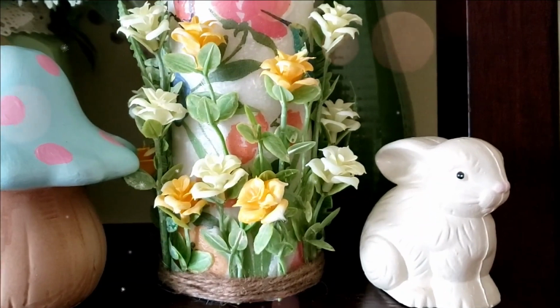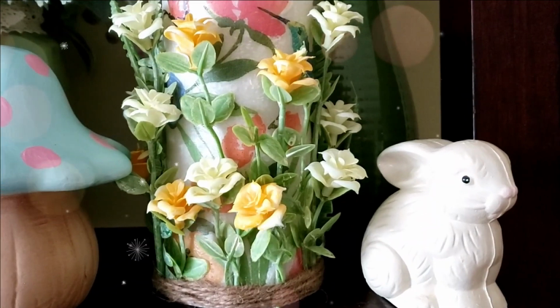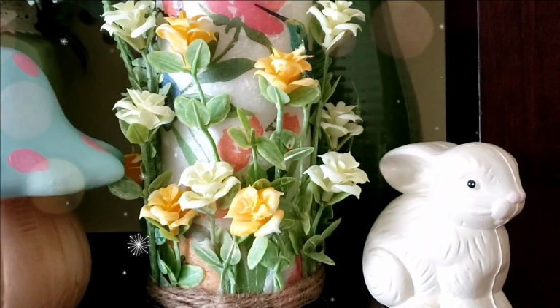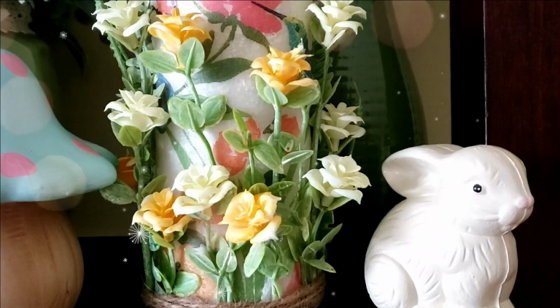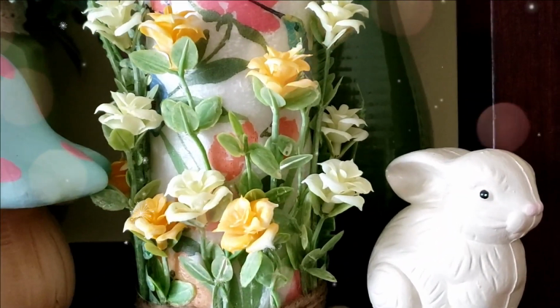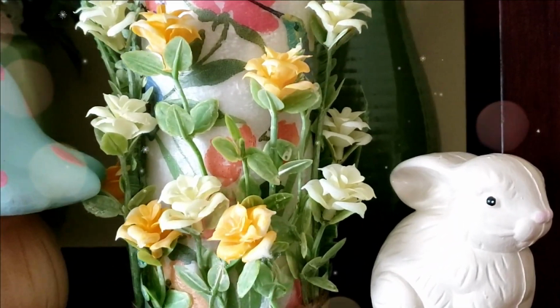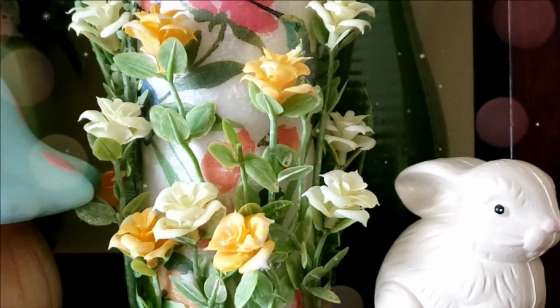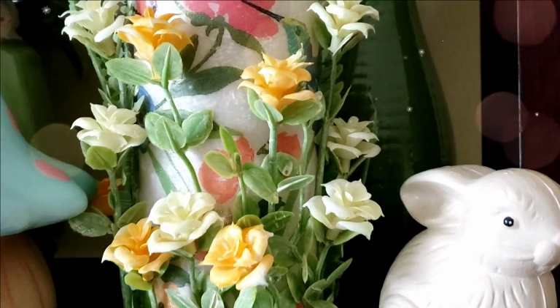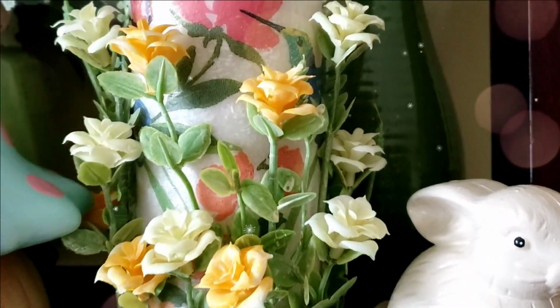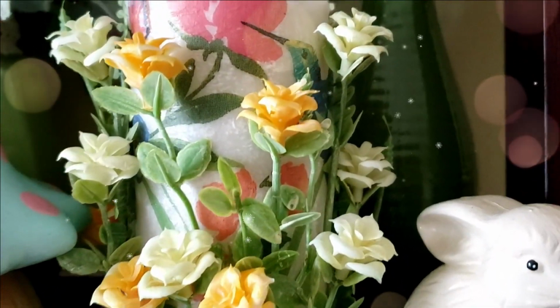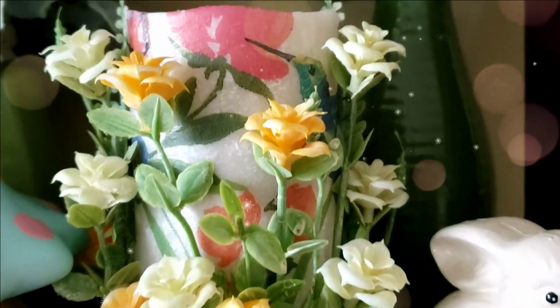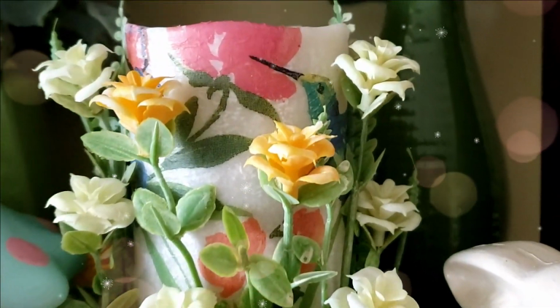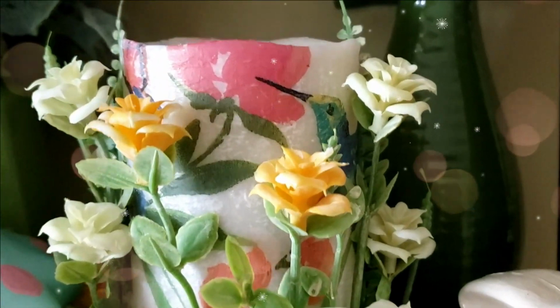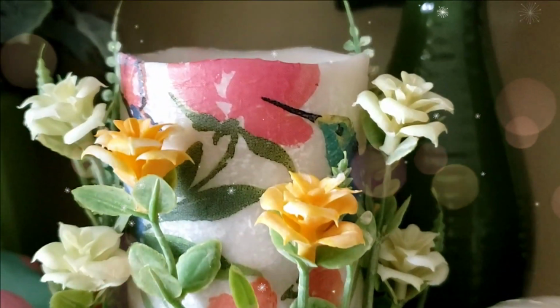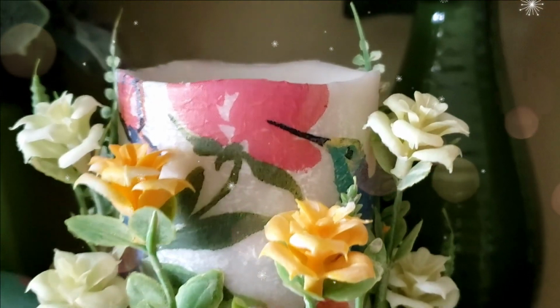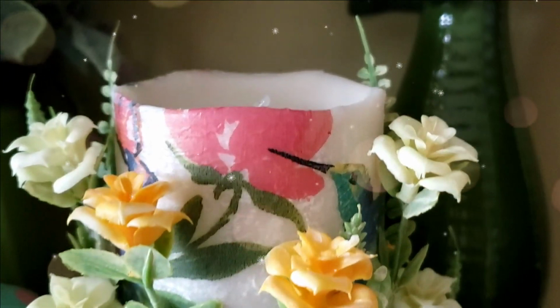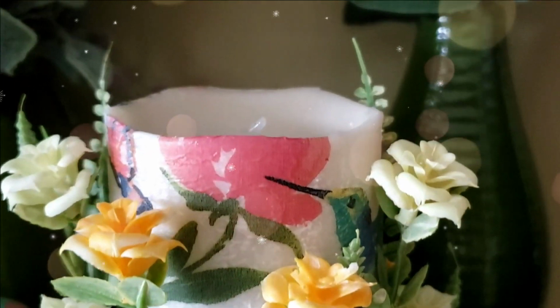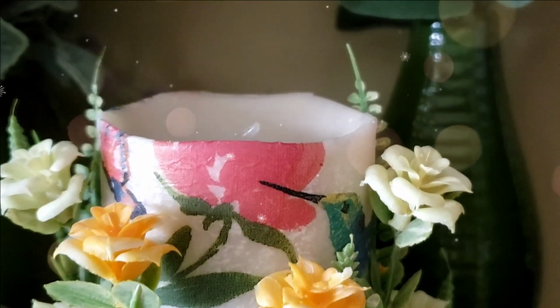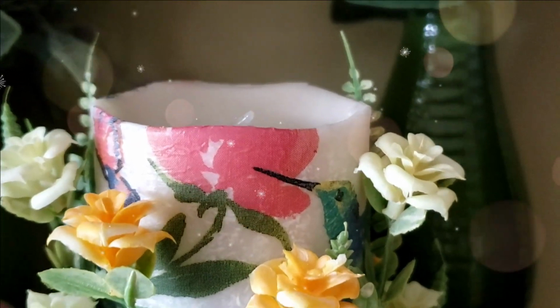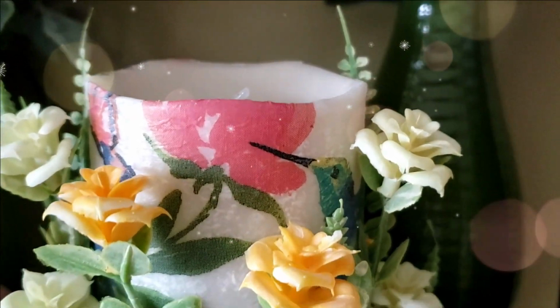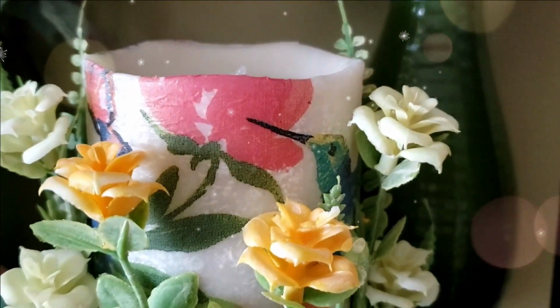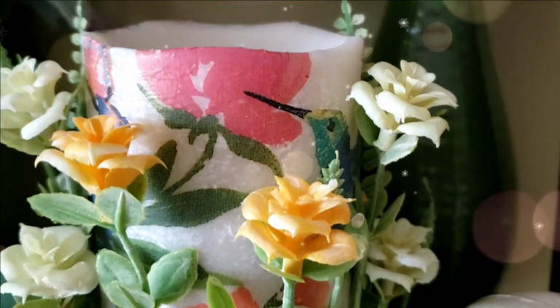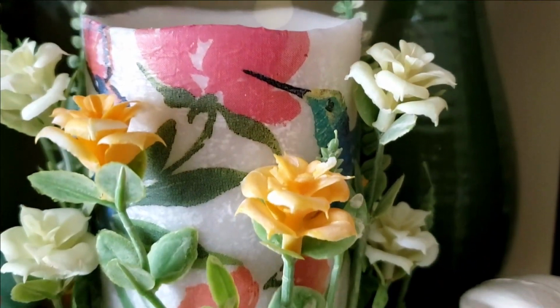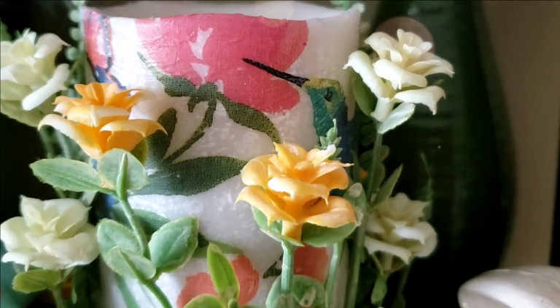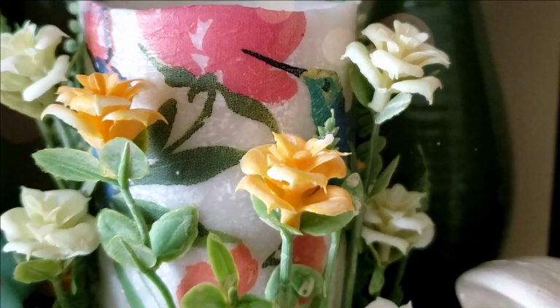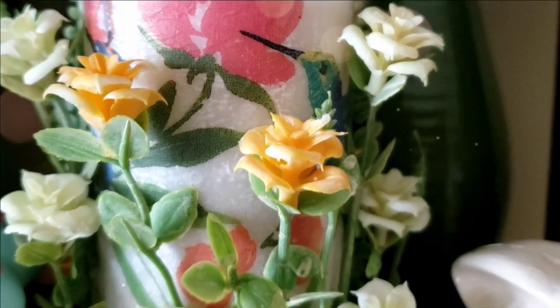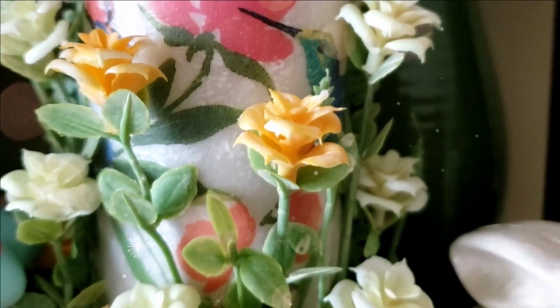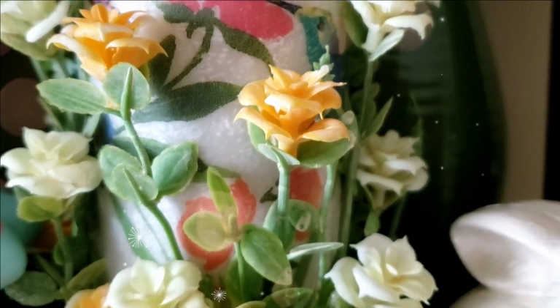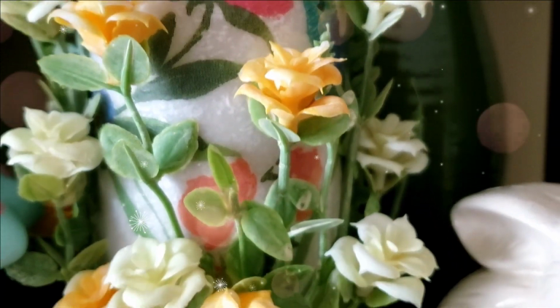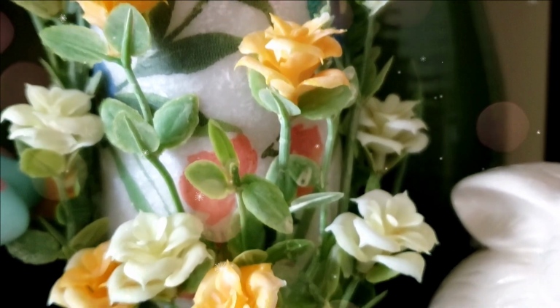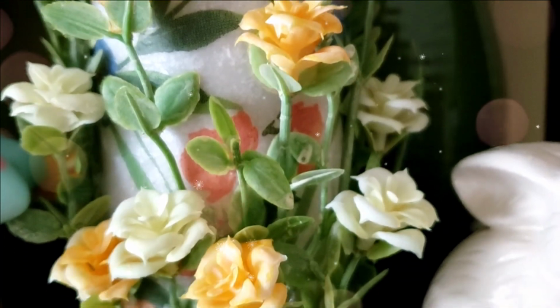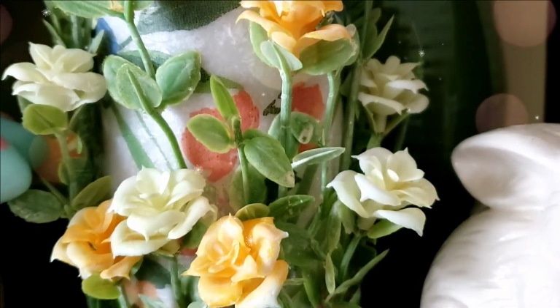I love this candle — I think it's so pretty for spring decor. It definitely looks high-end and it's all from Dollar Tree supplies.